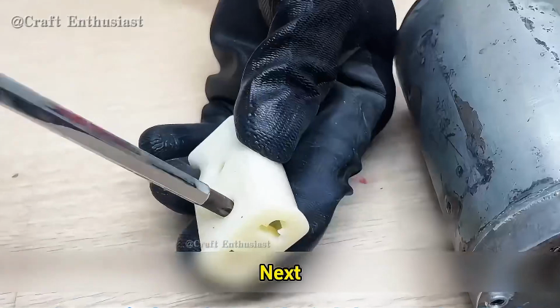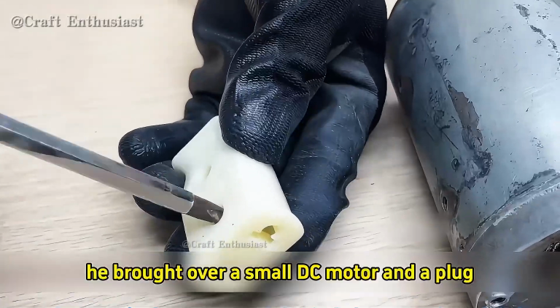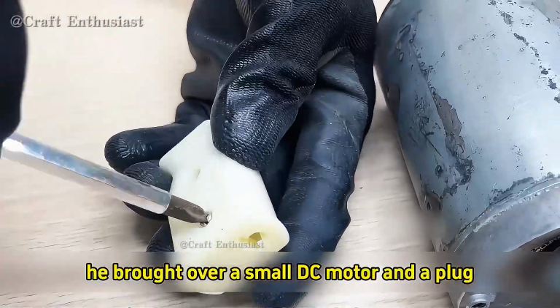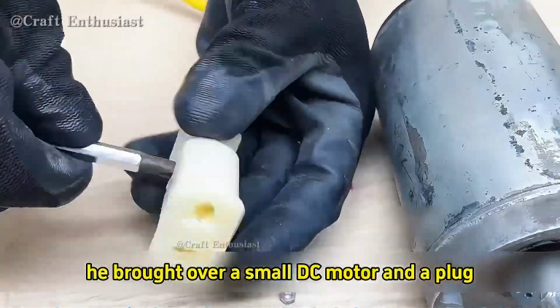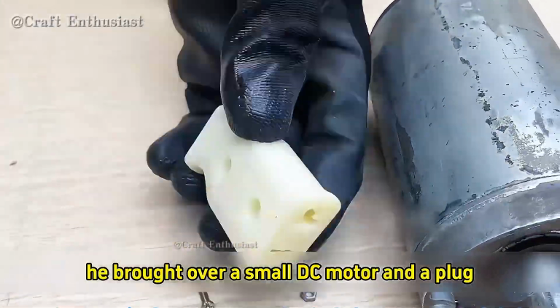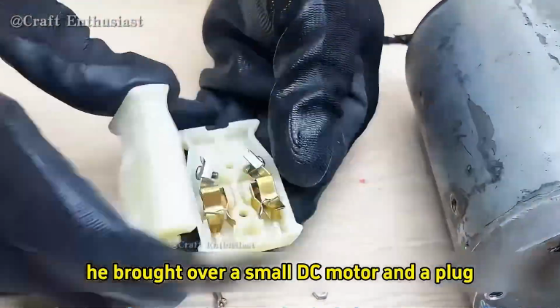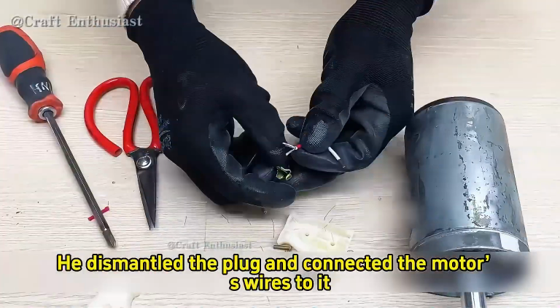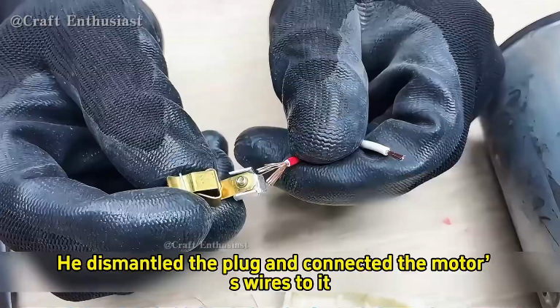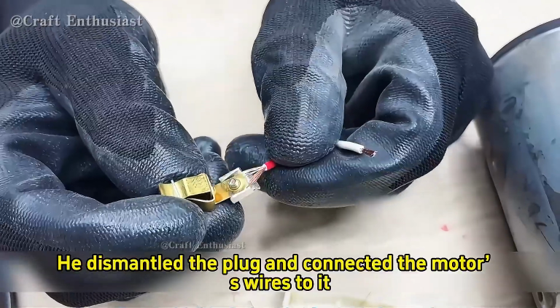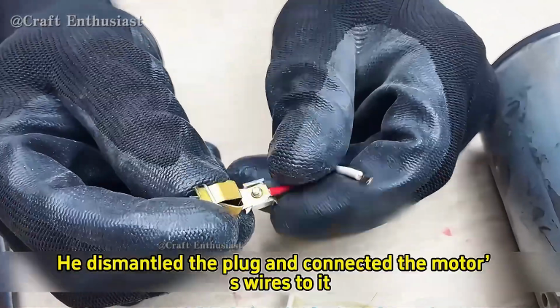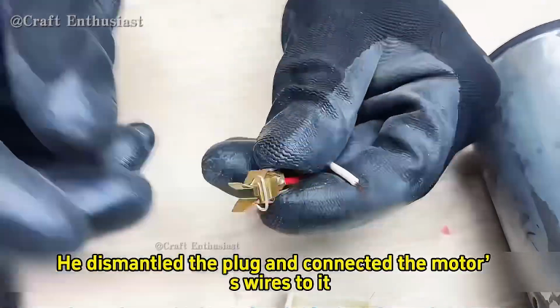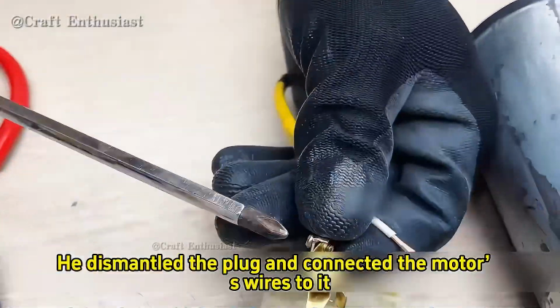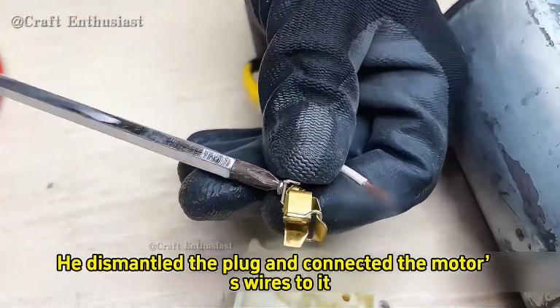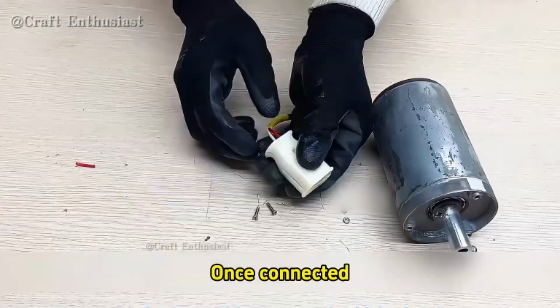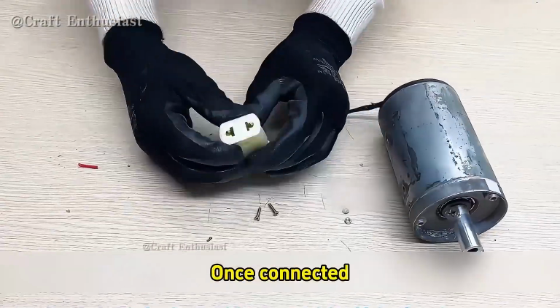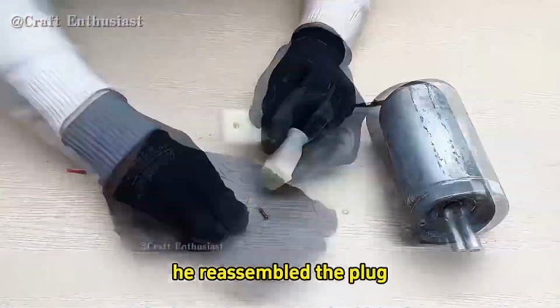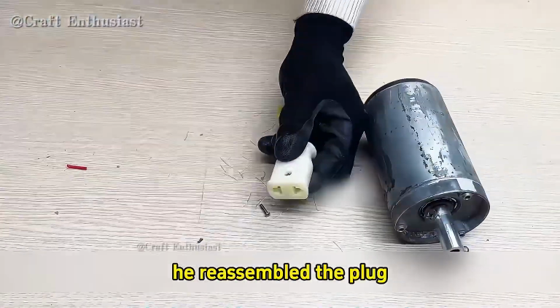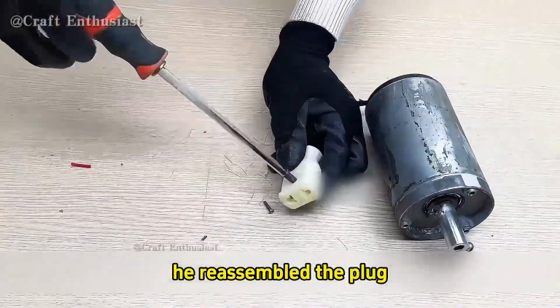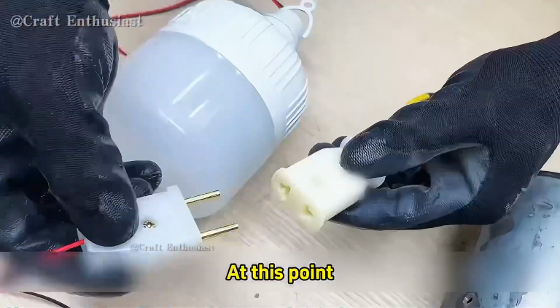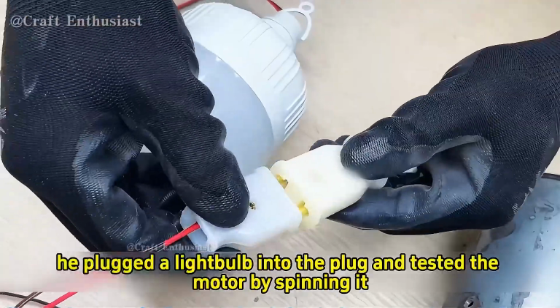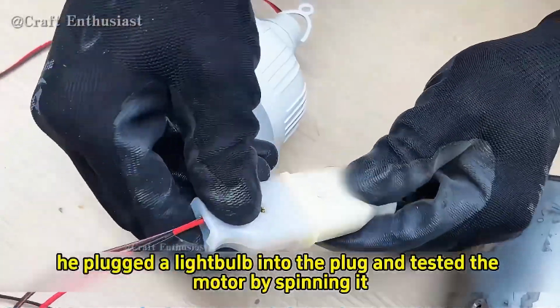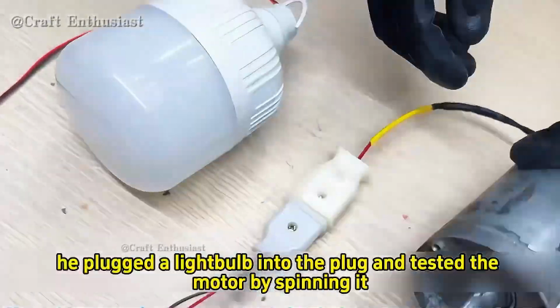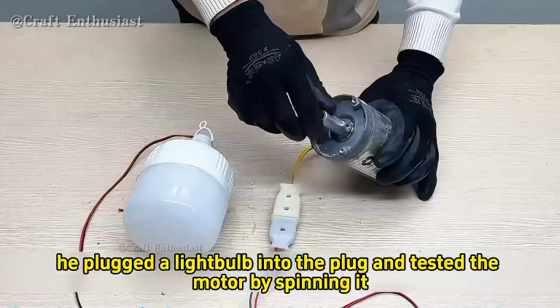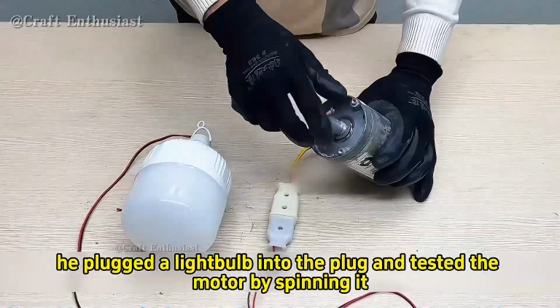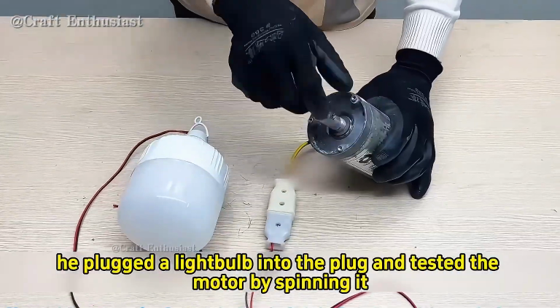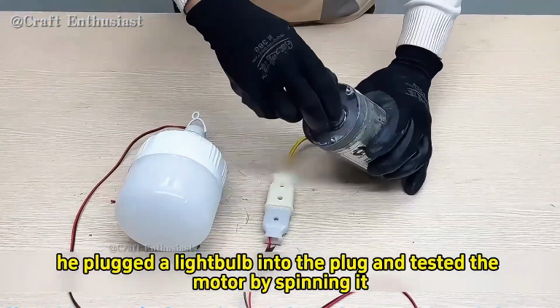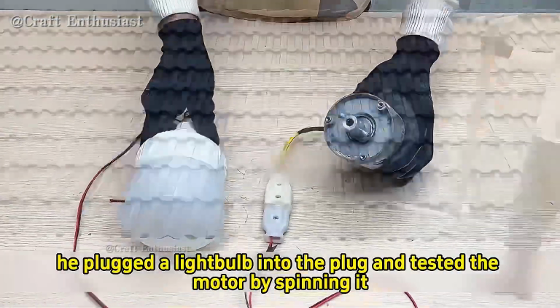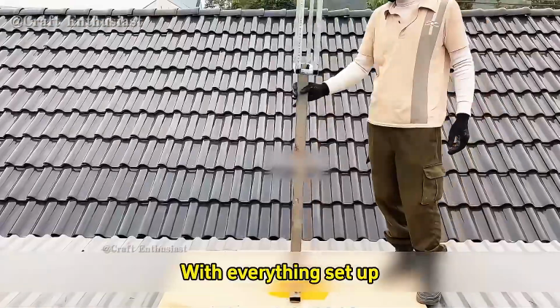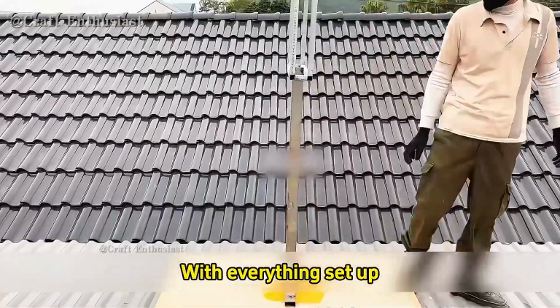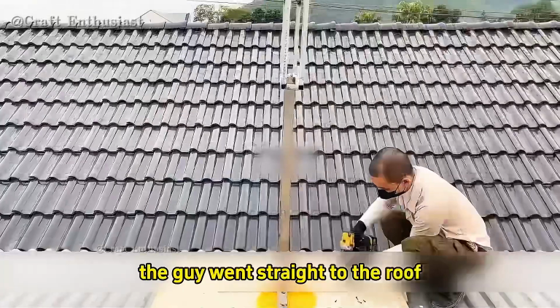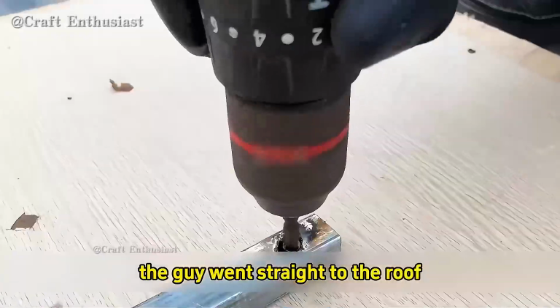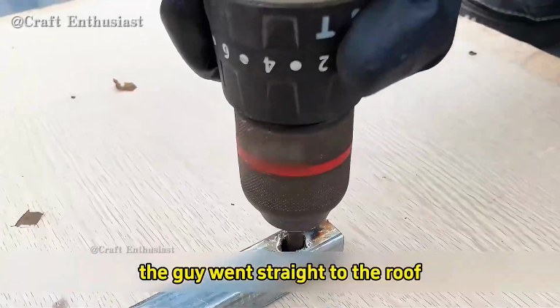Next, he brought over a small DC motor and a plug. He dismantled the plug and connected the motor's wires to it, then reassembled the plug. At this point, he plugged a light bulb into the plug and tested the motor by spinning it.